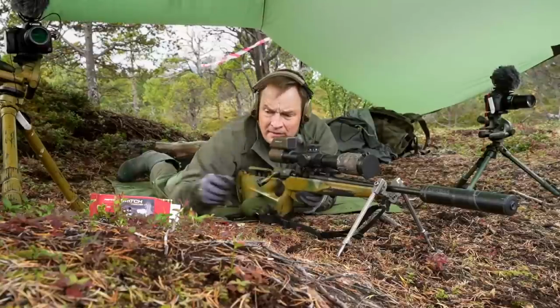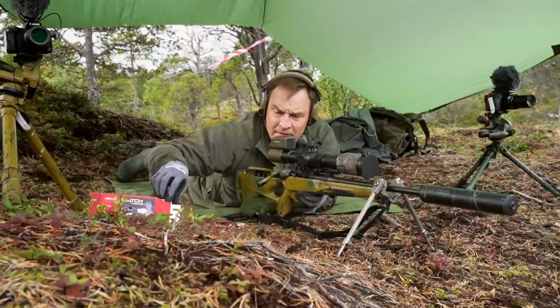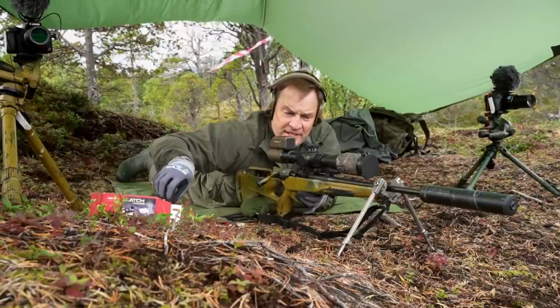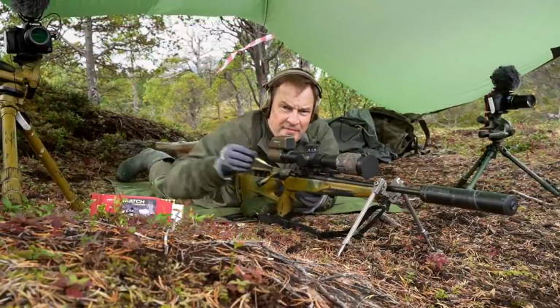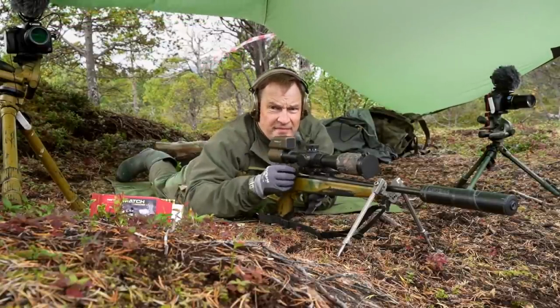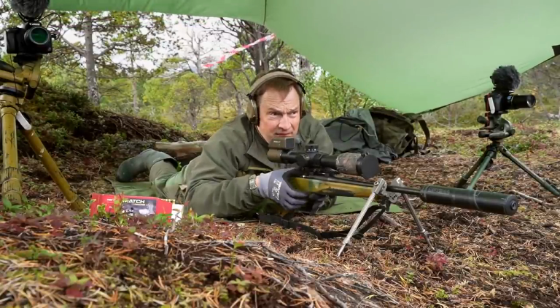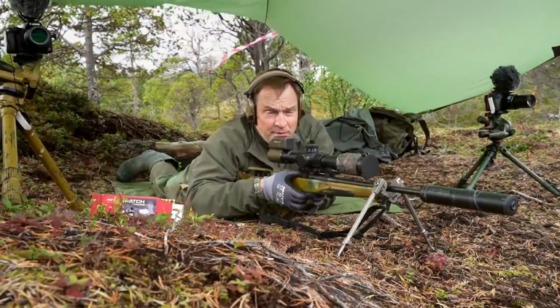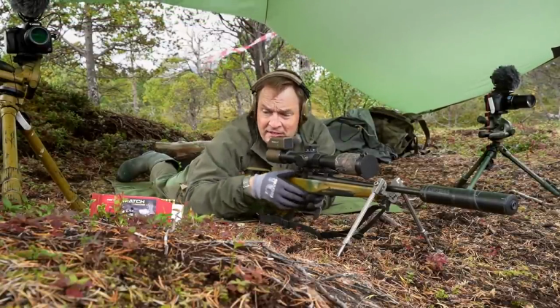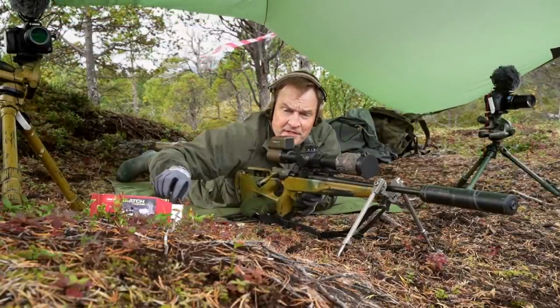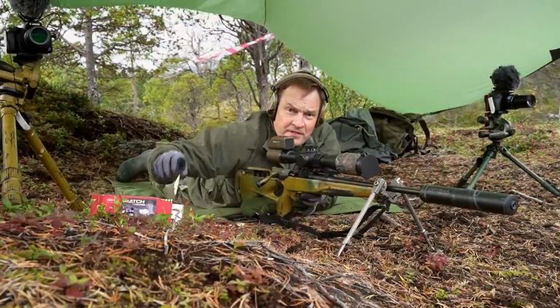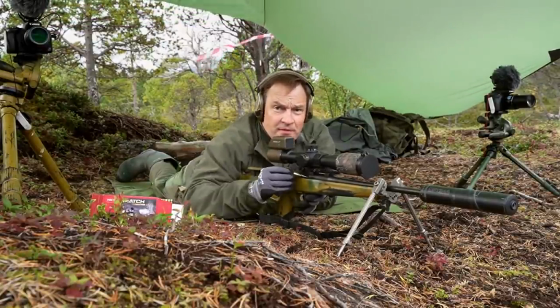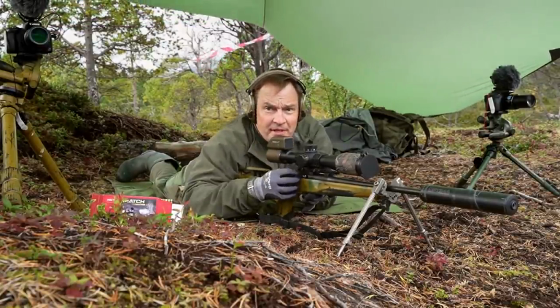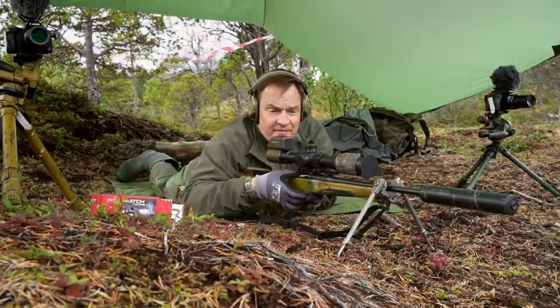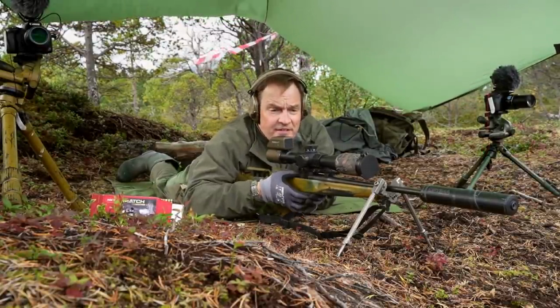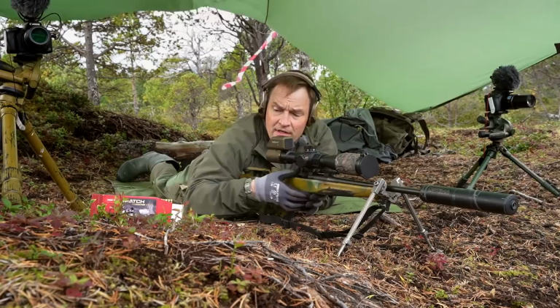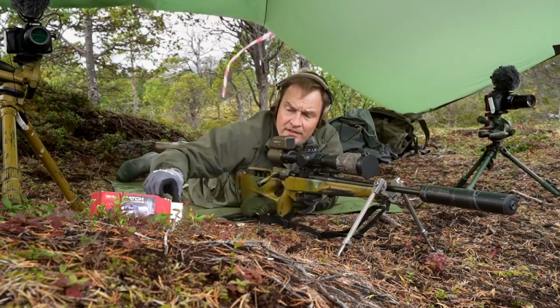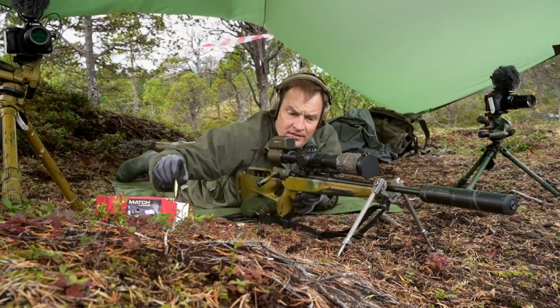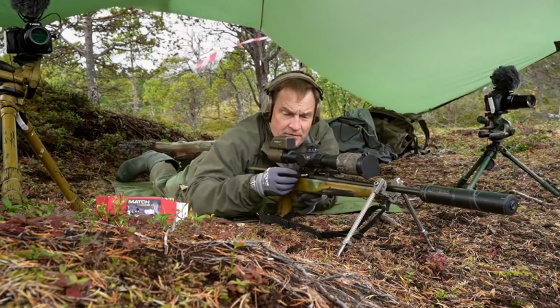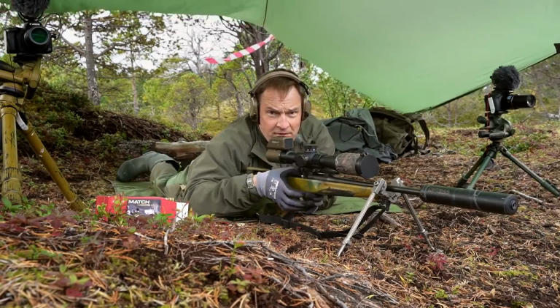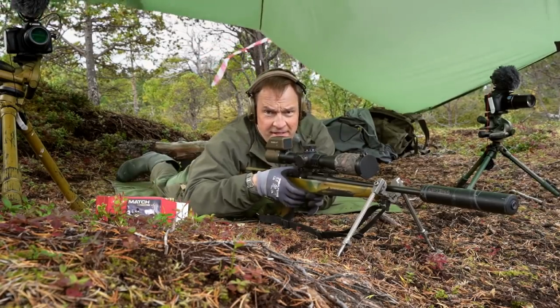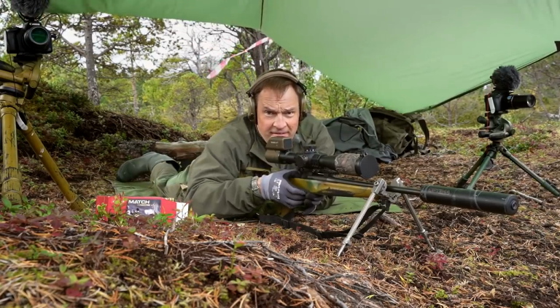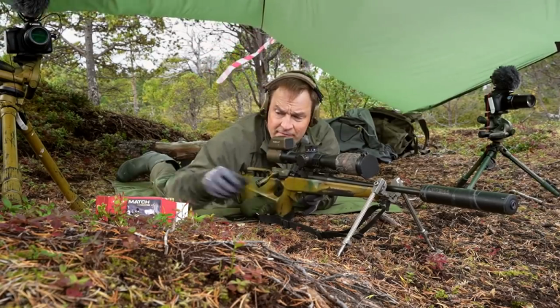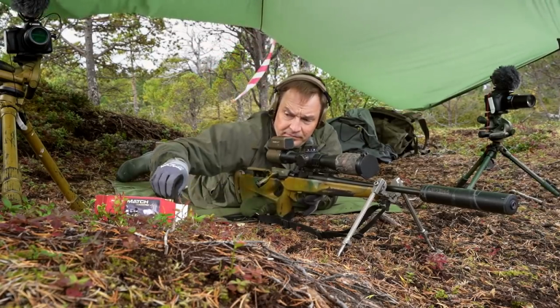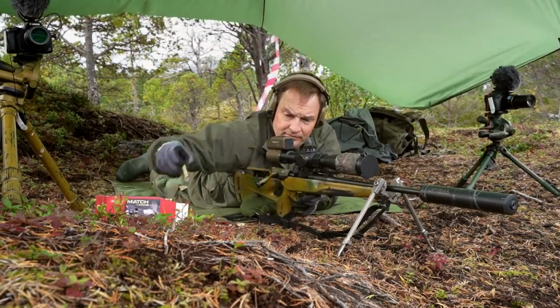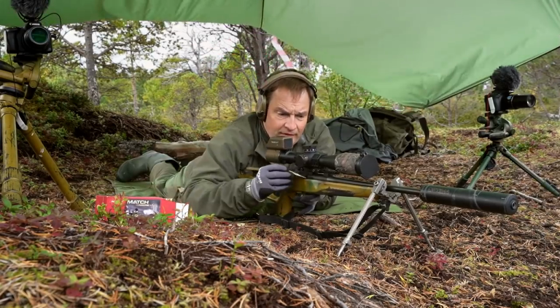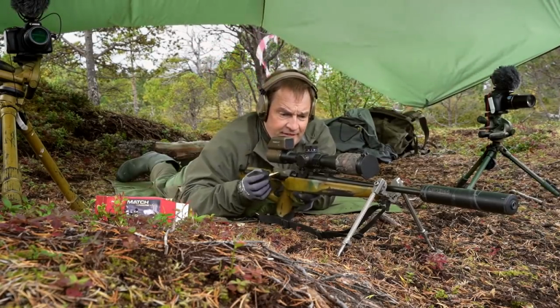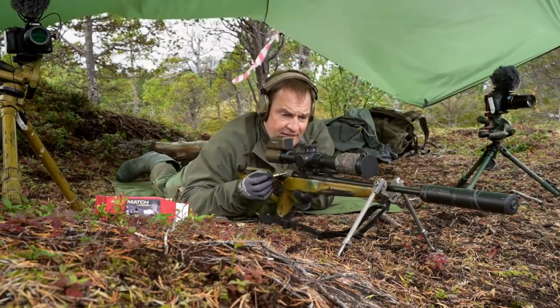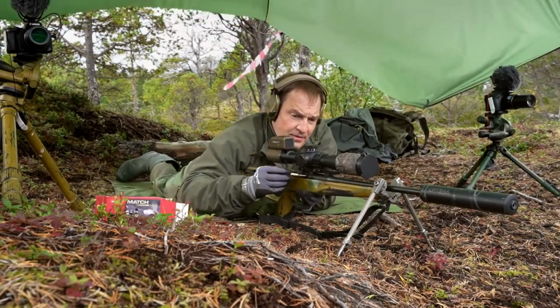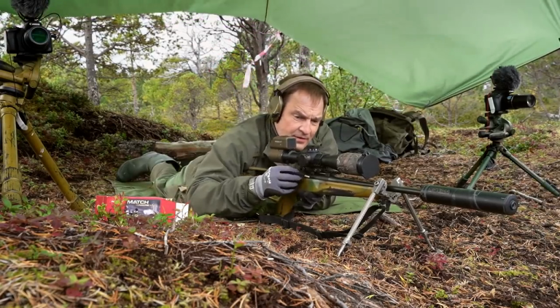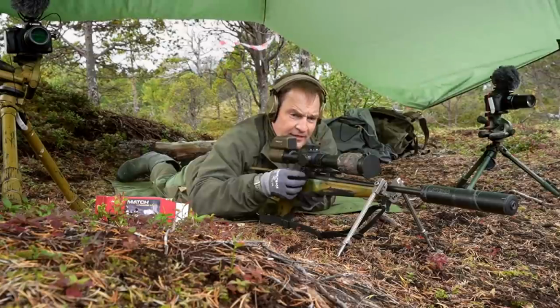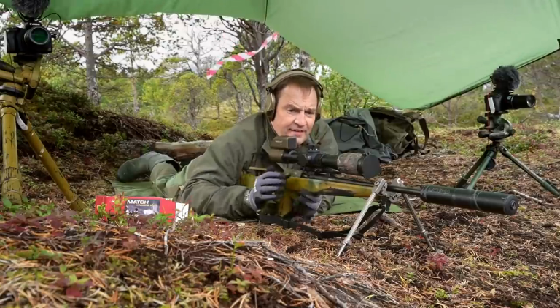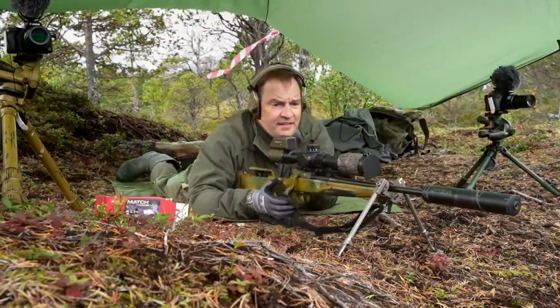Now we'll try and demonstrate that ballistic principle on the bar at 582. Instead of dialing 582, we're going to dial 587.